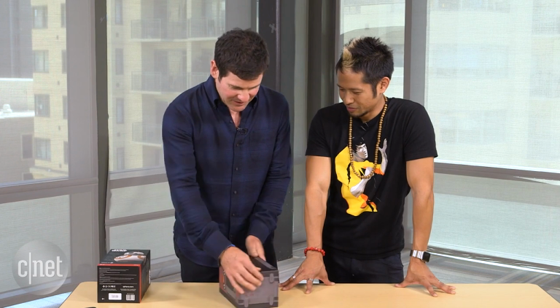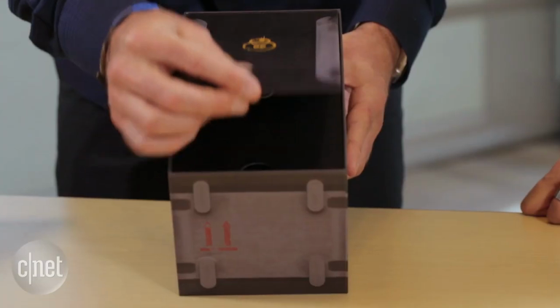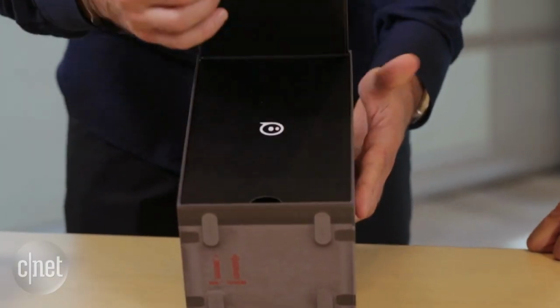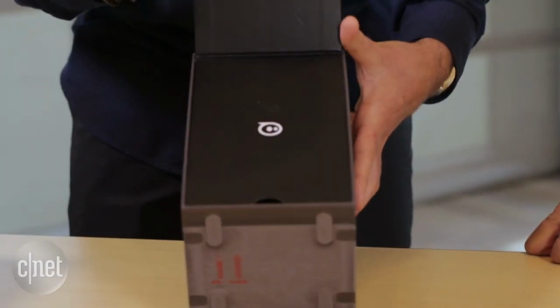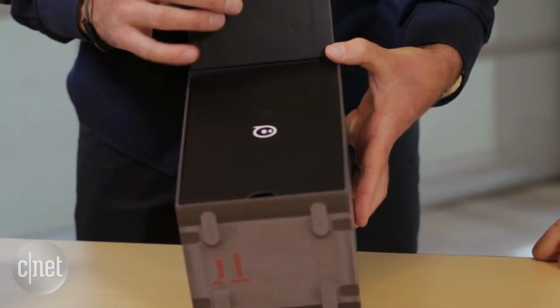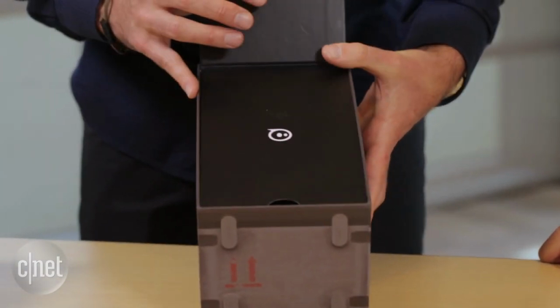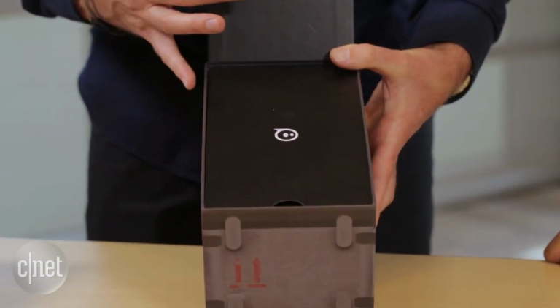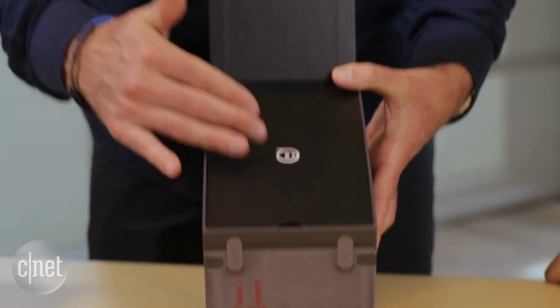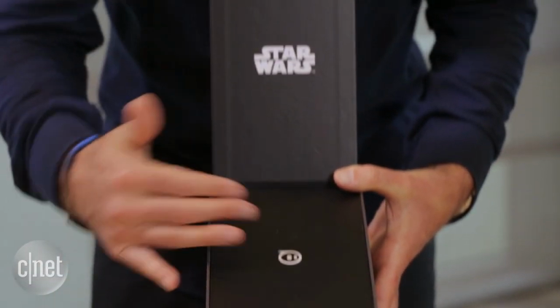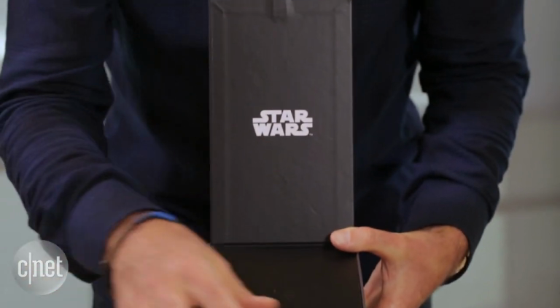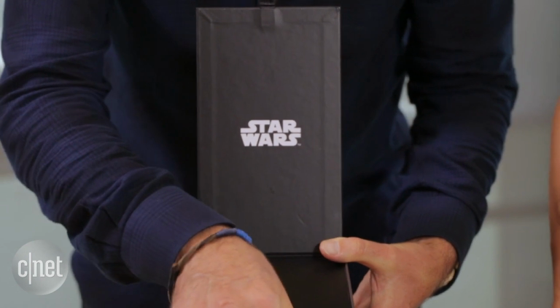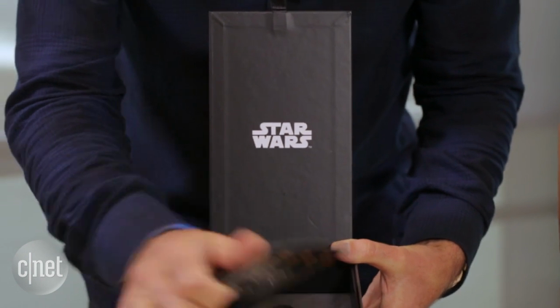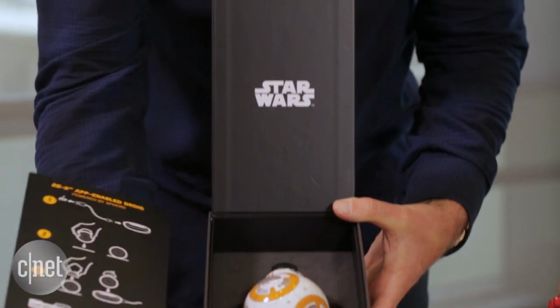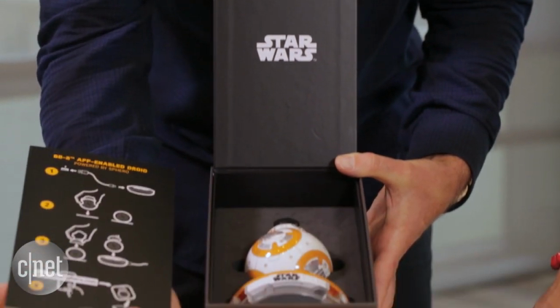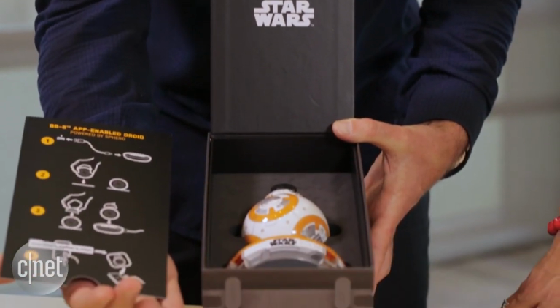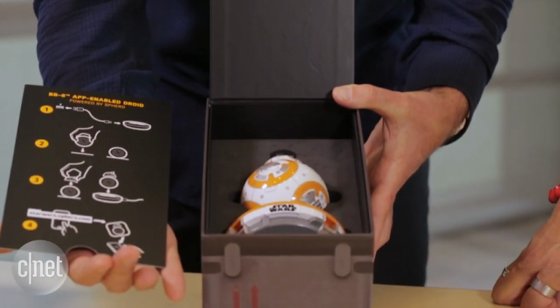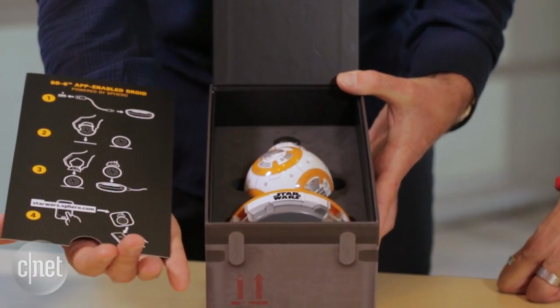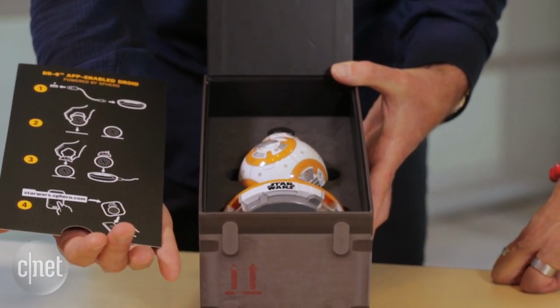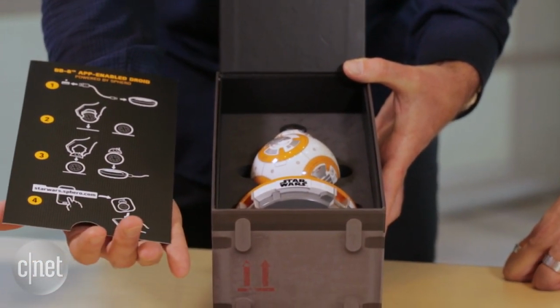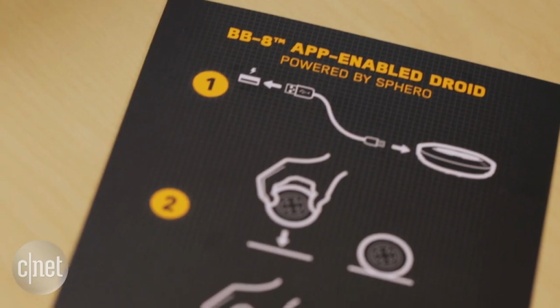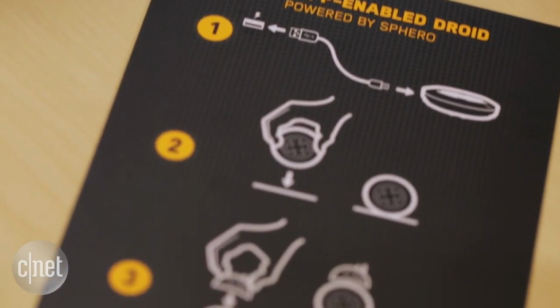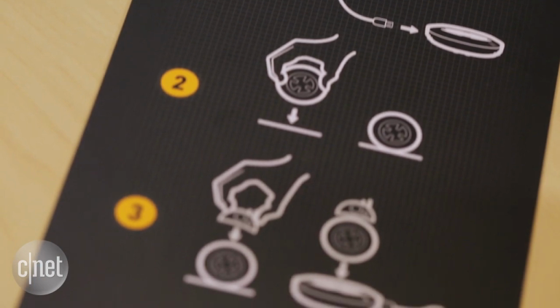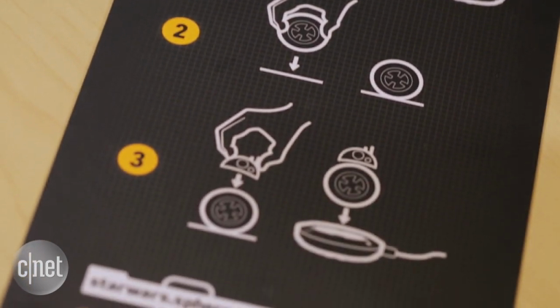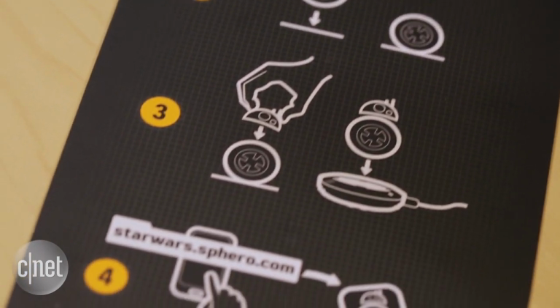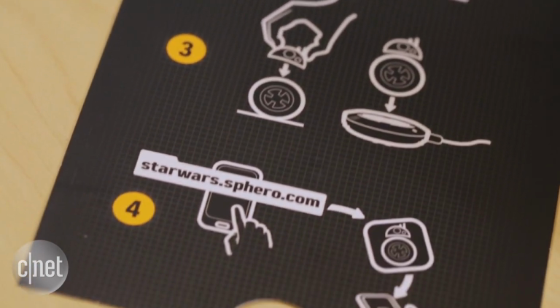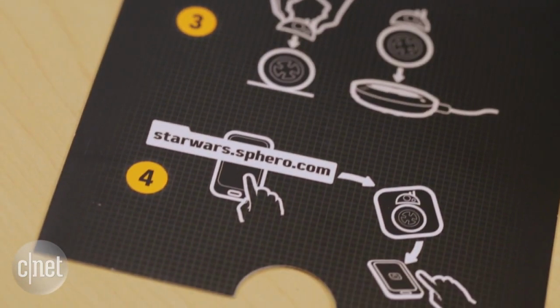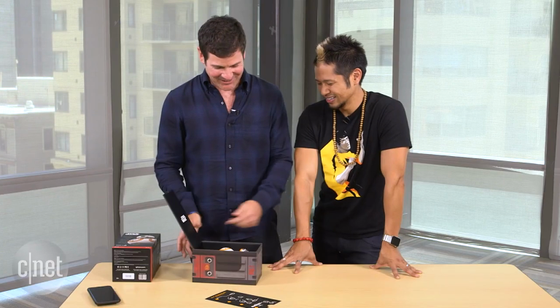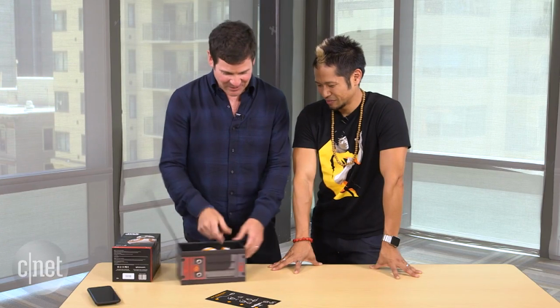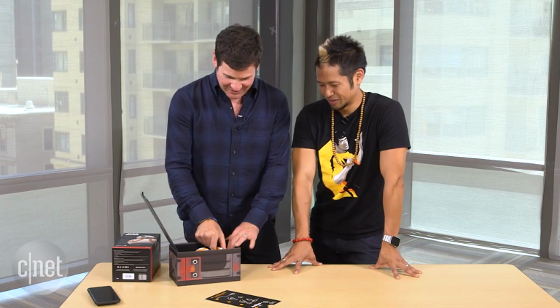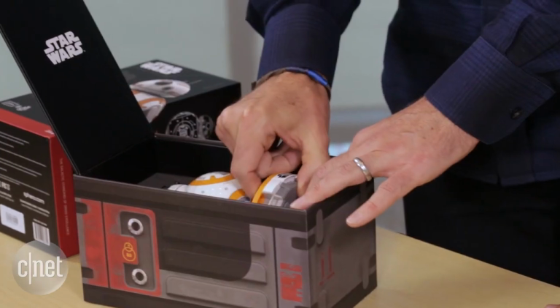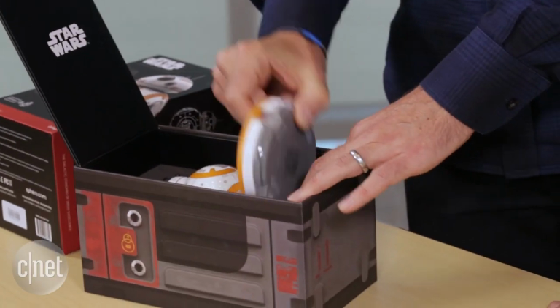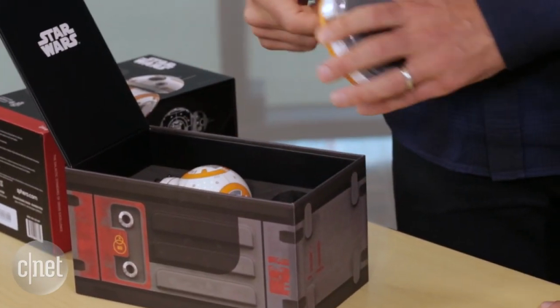Then inside, we went Star Wars, Sphero, and here we go. Here's BB-8. We do have a little bit of instructions — they're very, very simple. I'll take them out and we can take a look at what you can do. This is awesome.